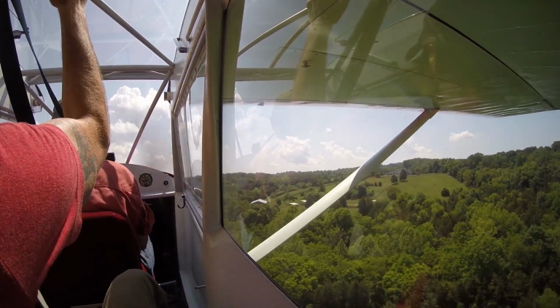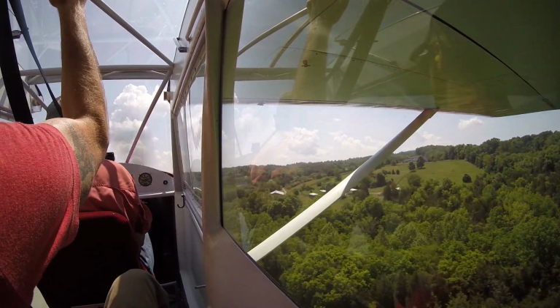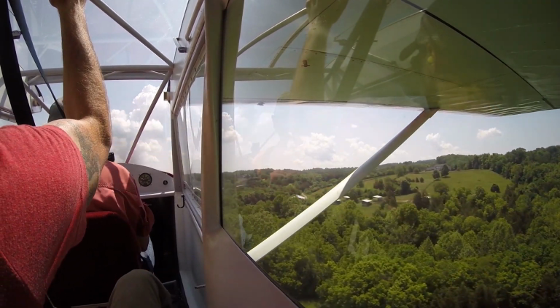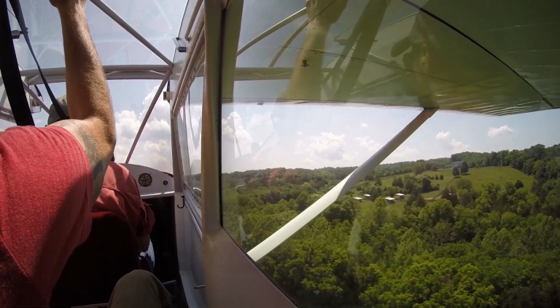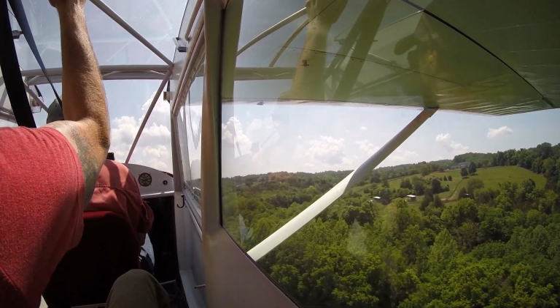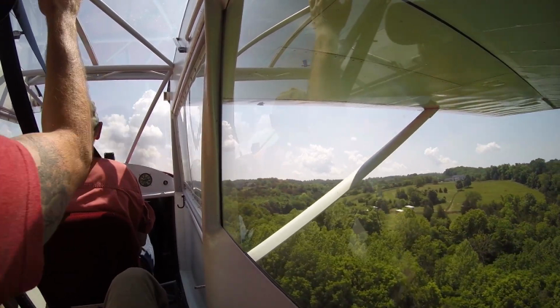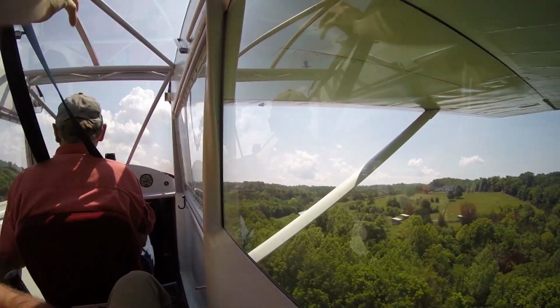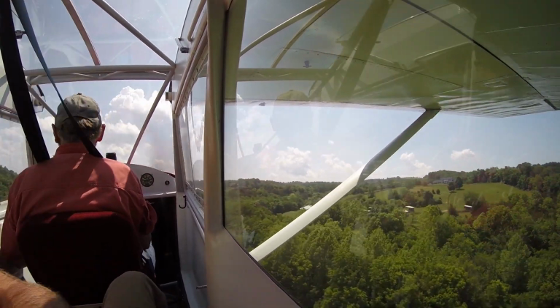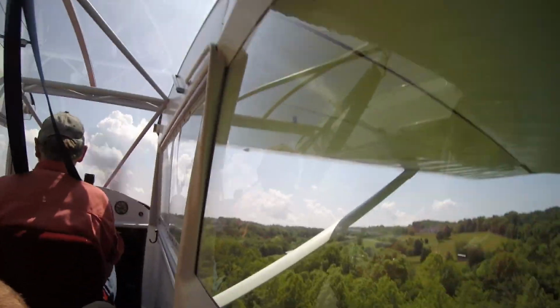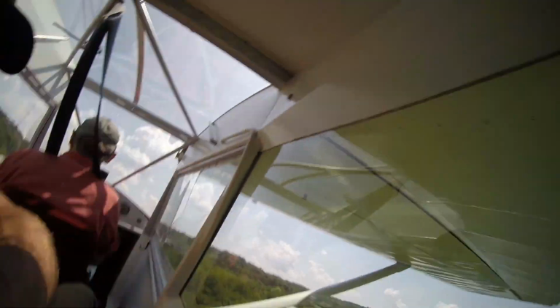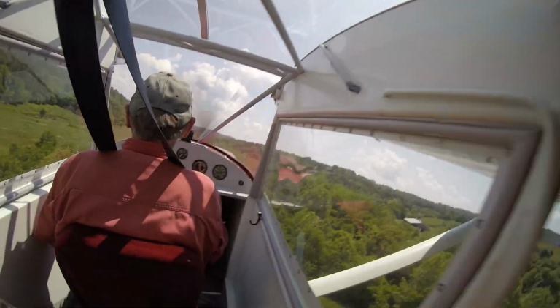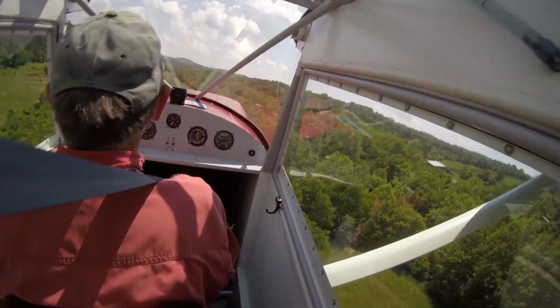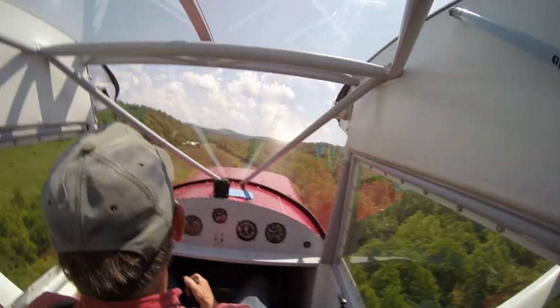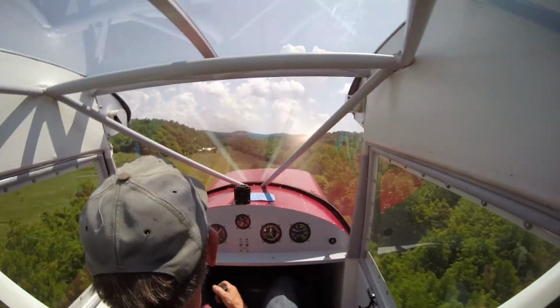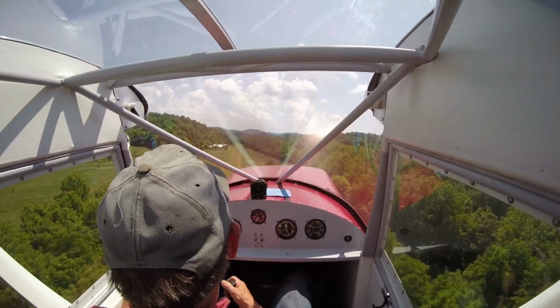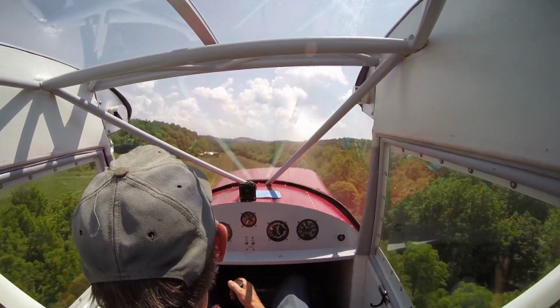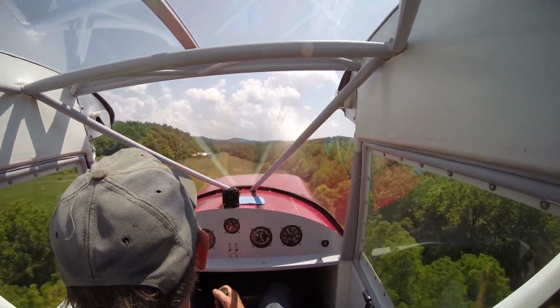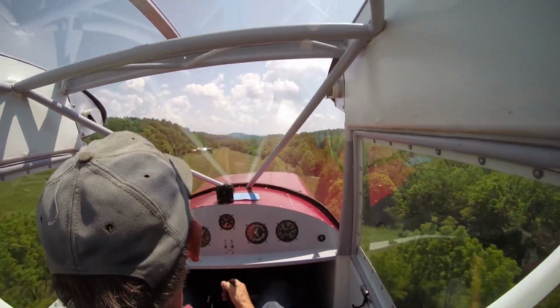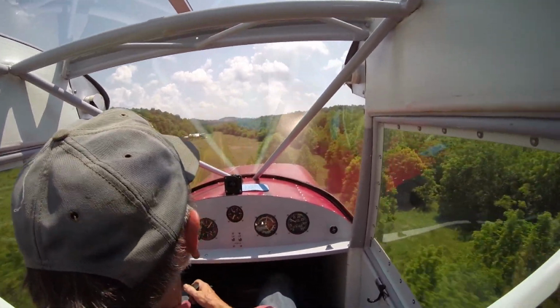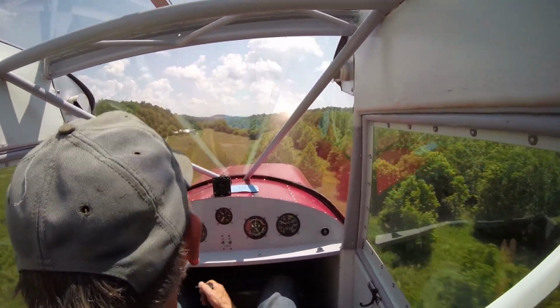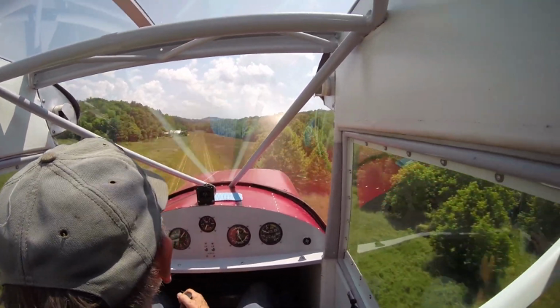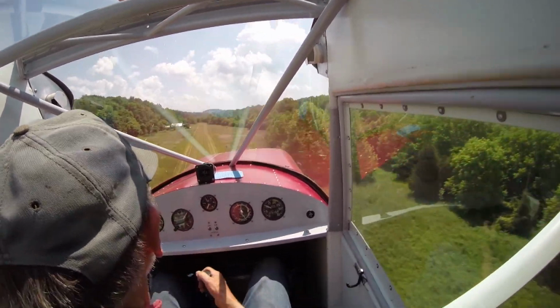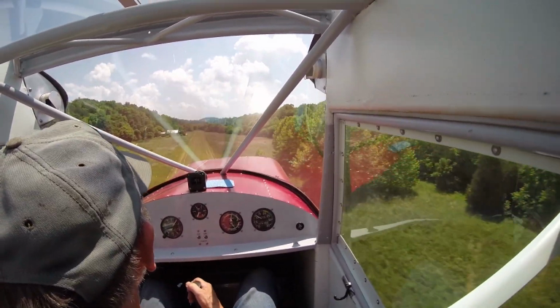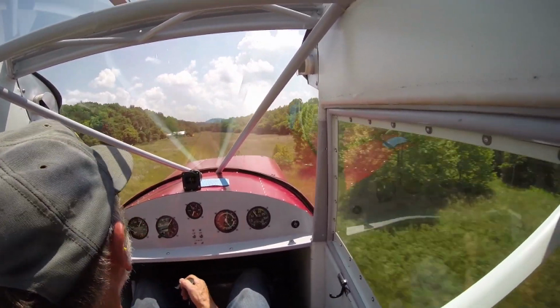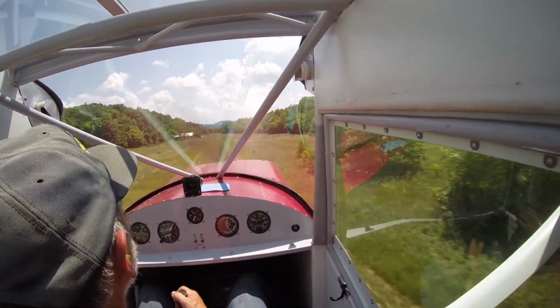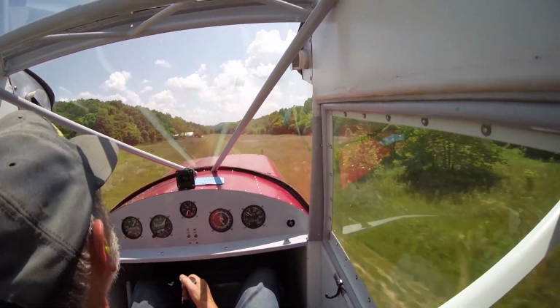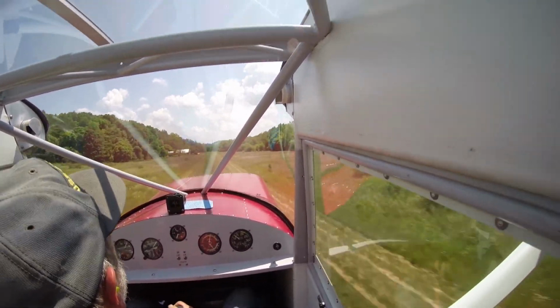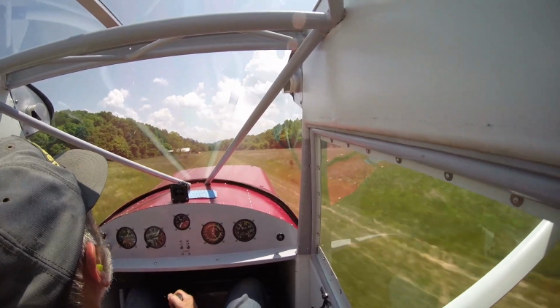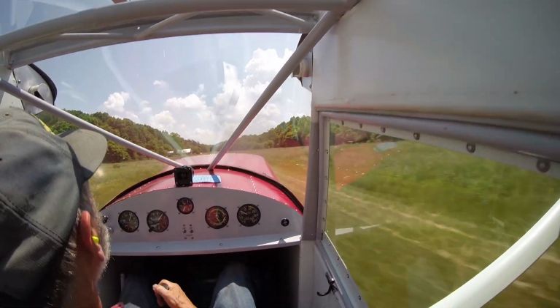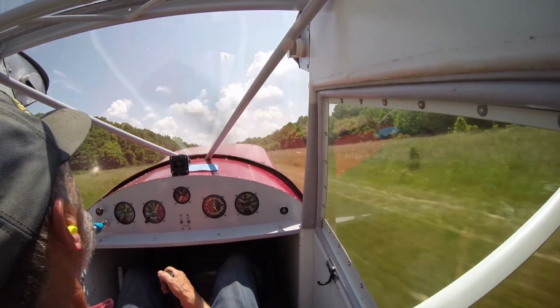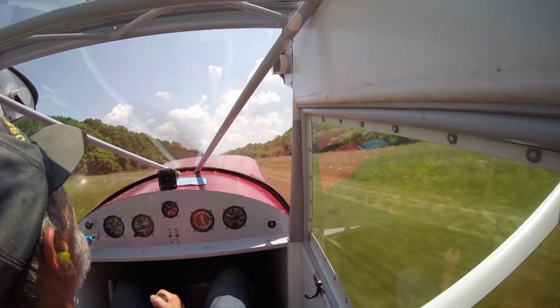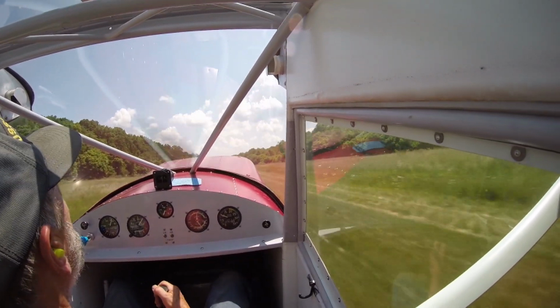If you've read anything about the Patrol, the Bearhawk, or the LSA Bearhawk, they slip really well. This thing drops like a rock, even with no flaps.